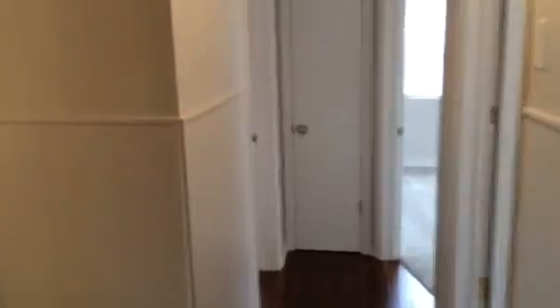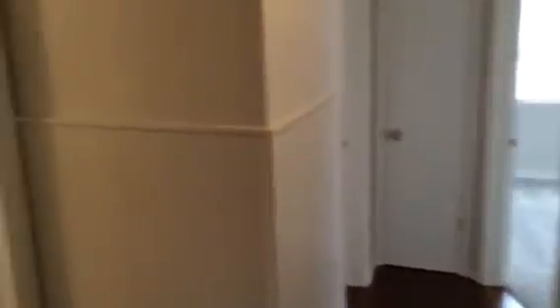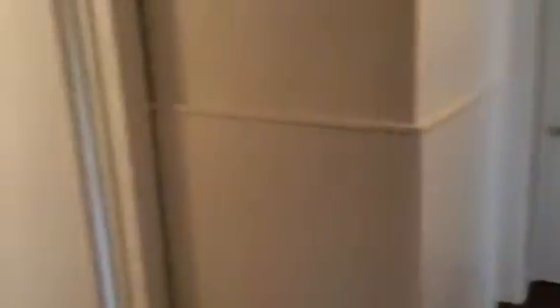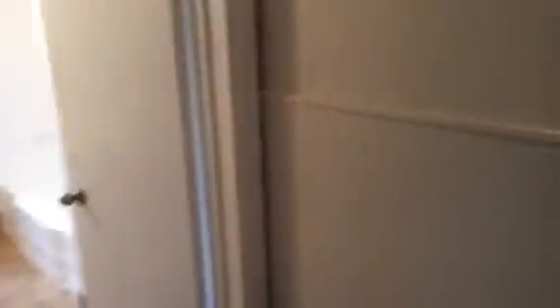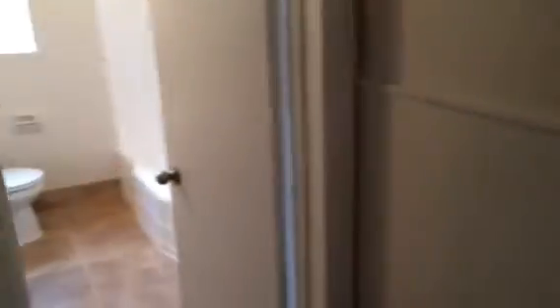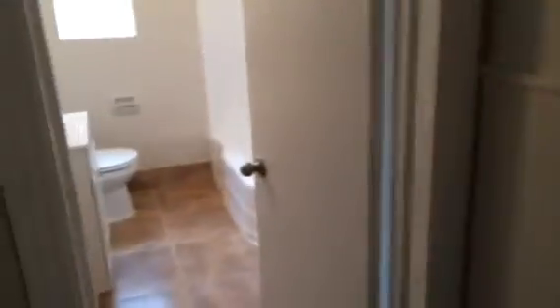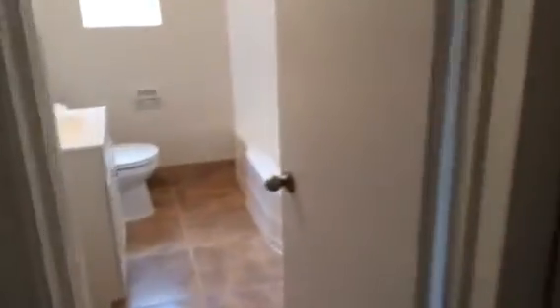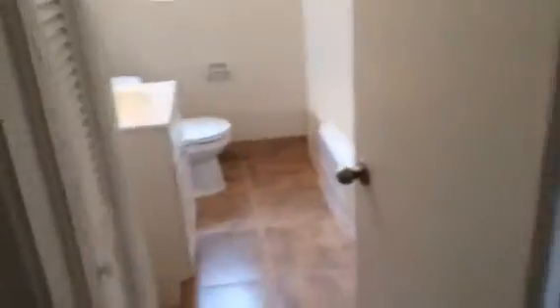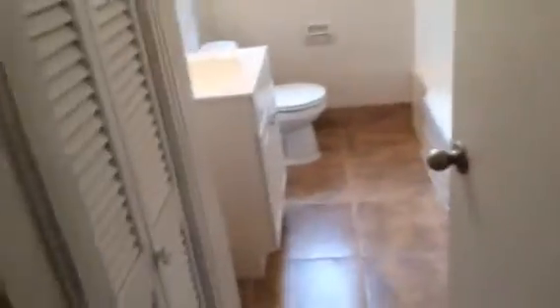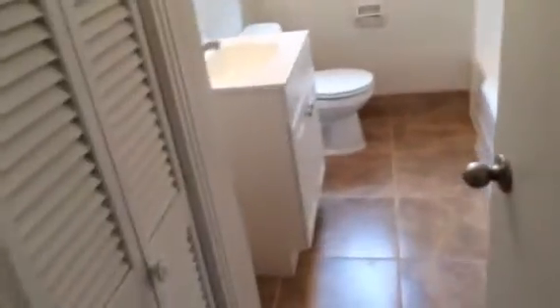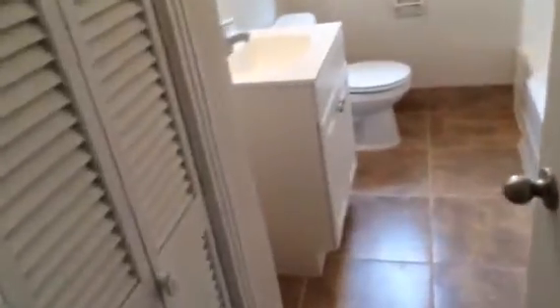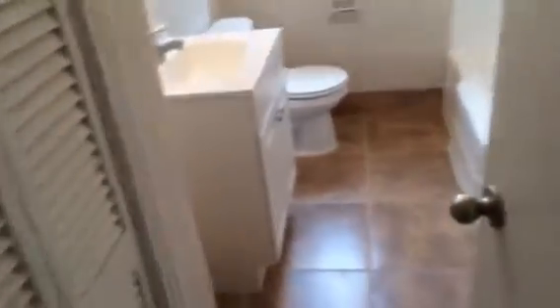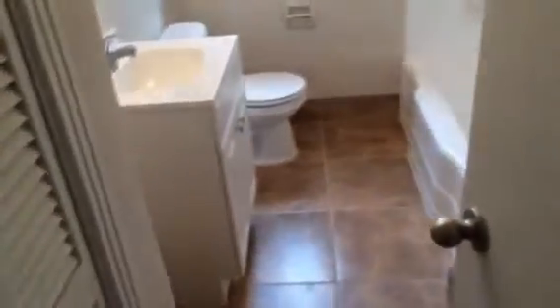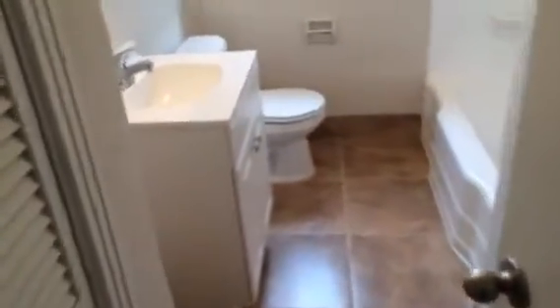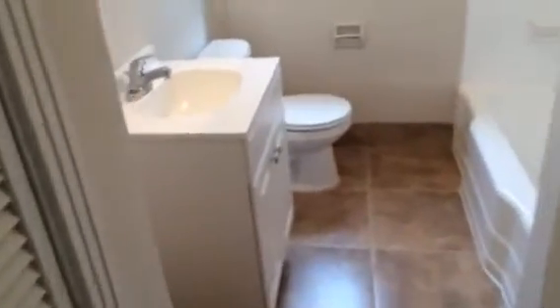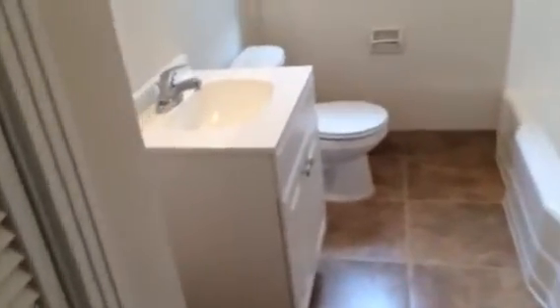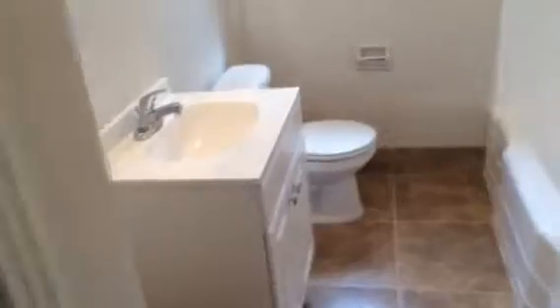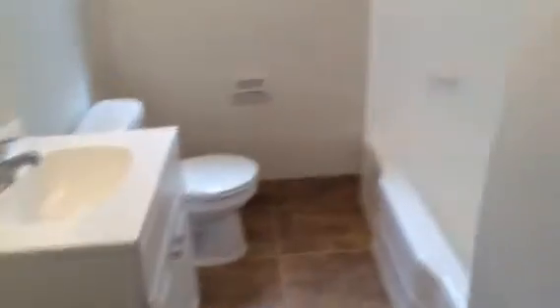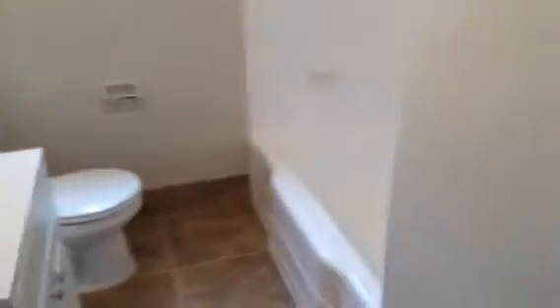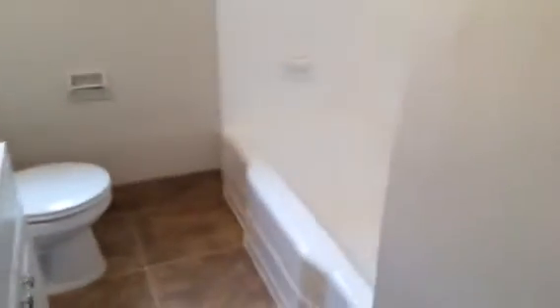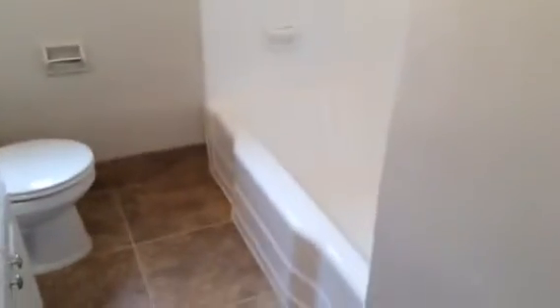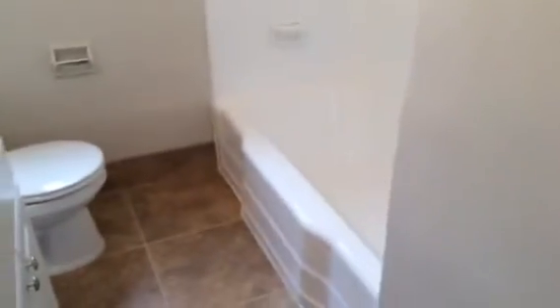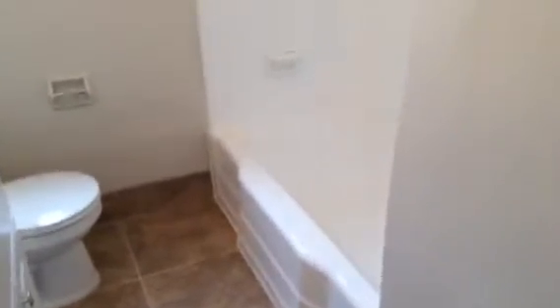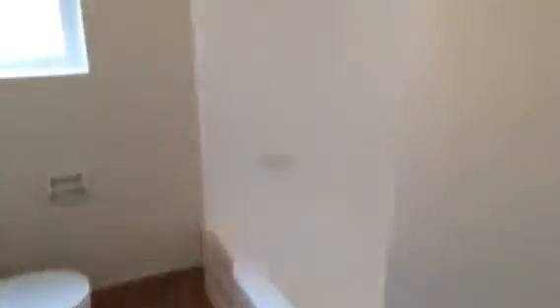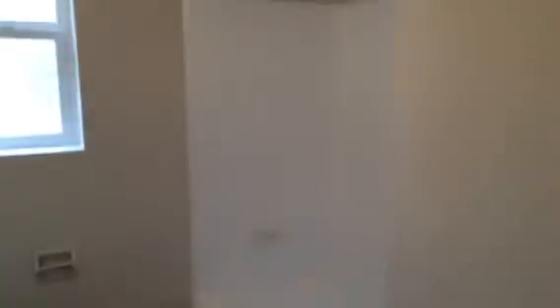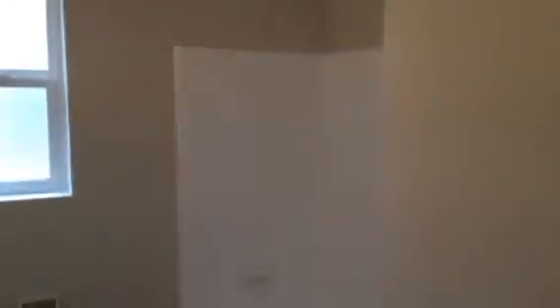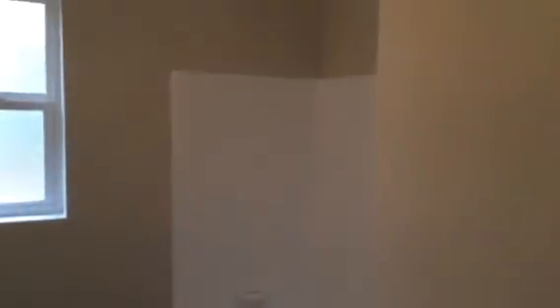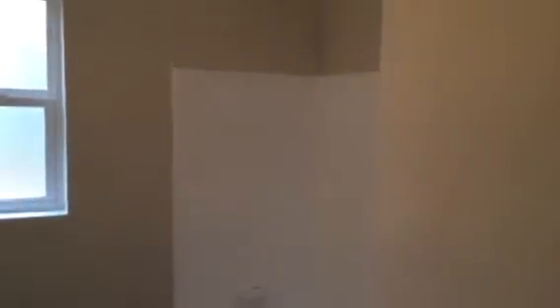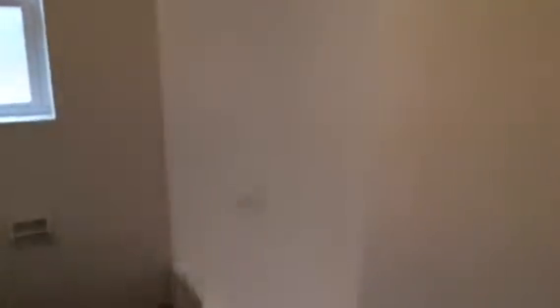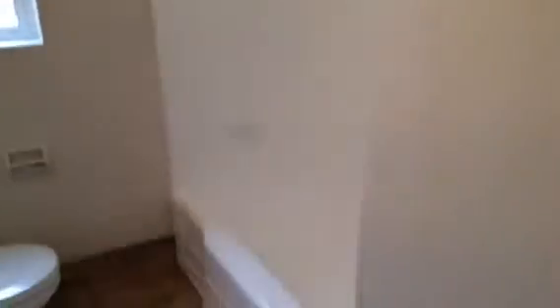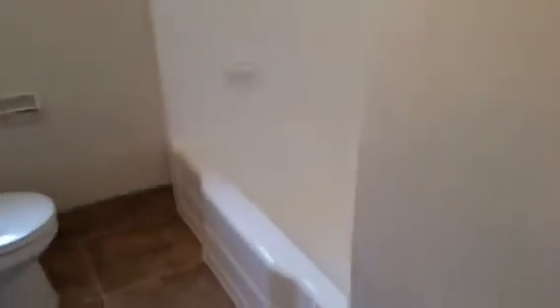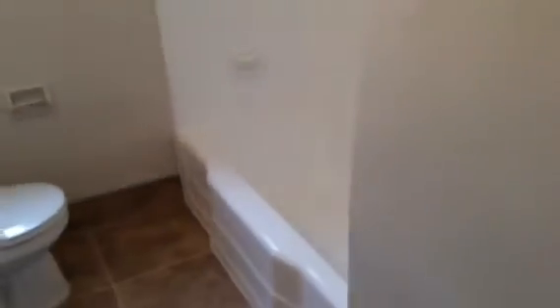Coming down the hallway. This is the hall bathroom. New floor tile in here, new vanity and toilet. We kept the tub and tile enclosure and refinished and epoxy painted it.